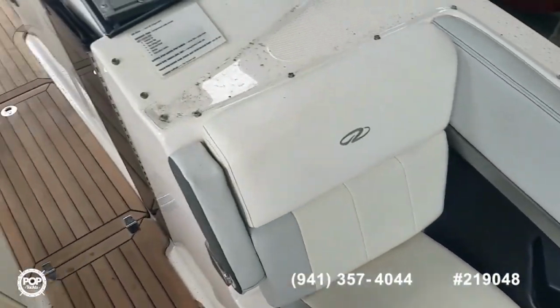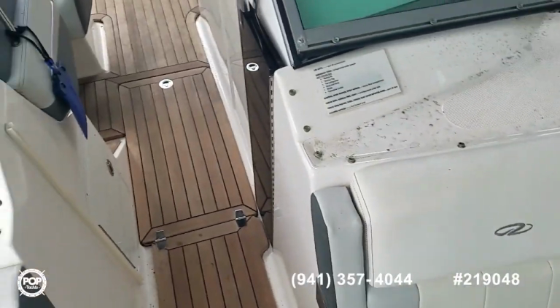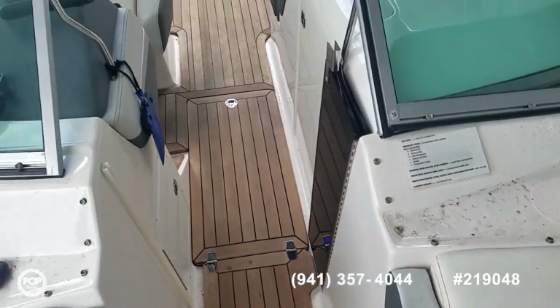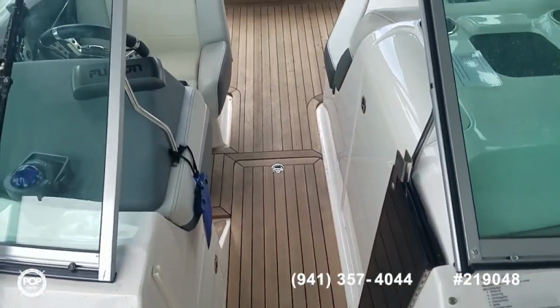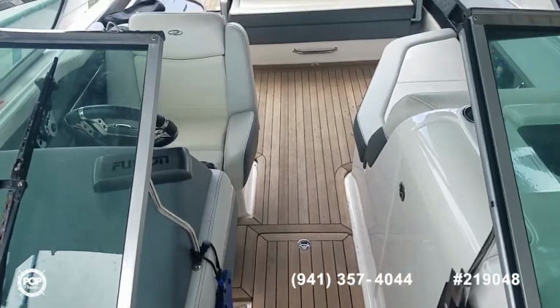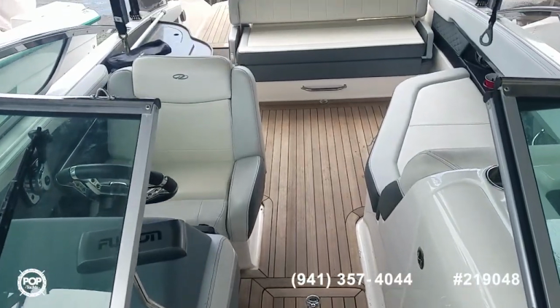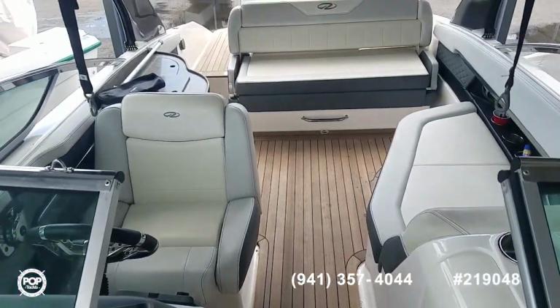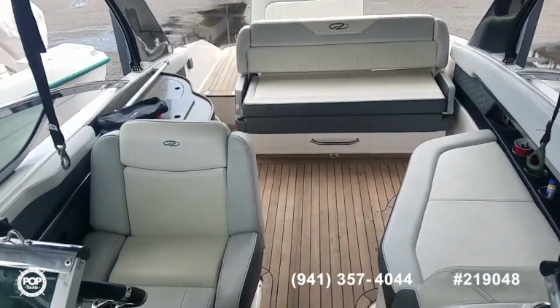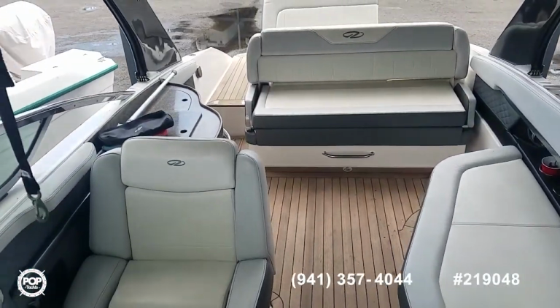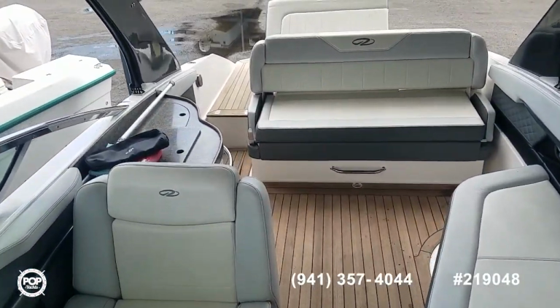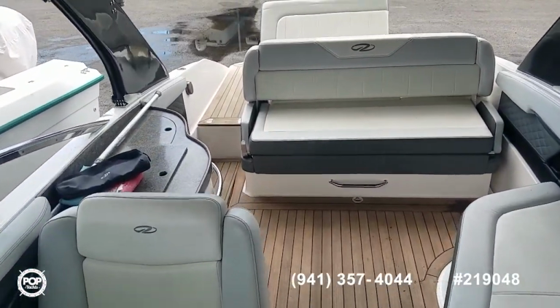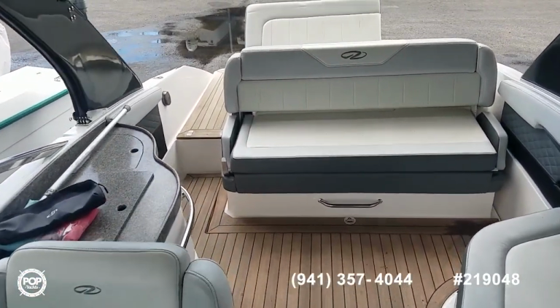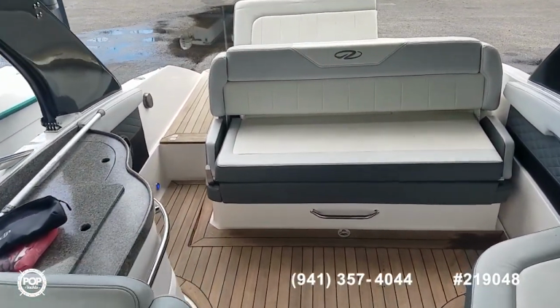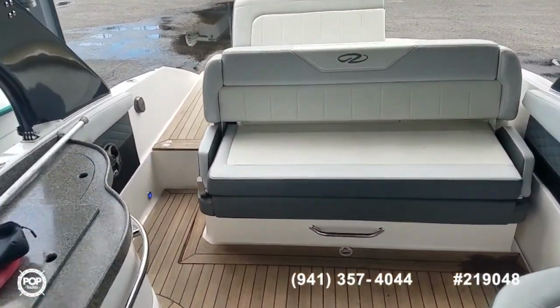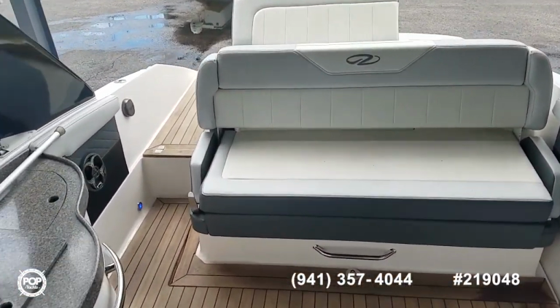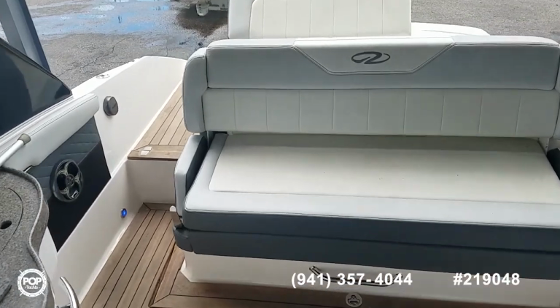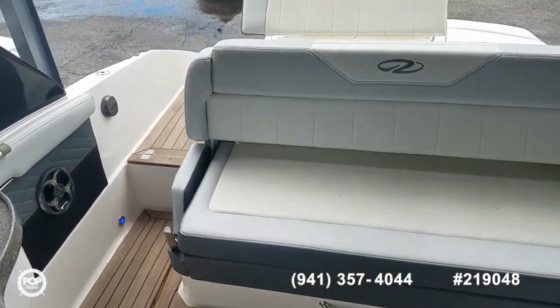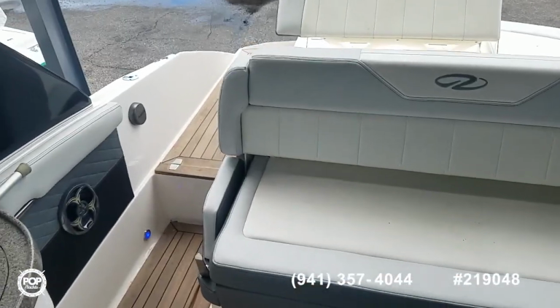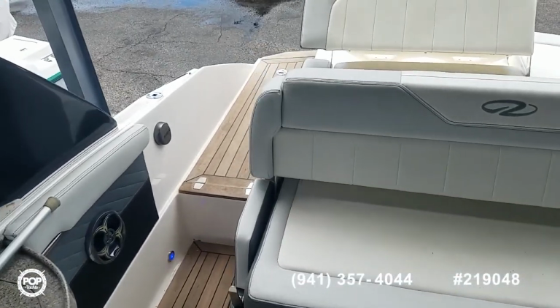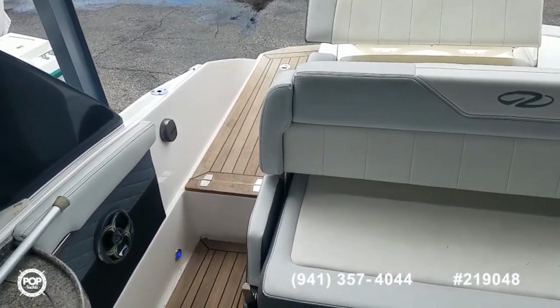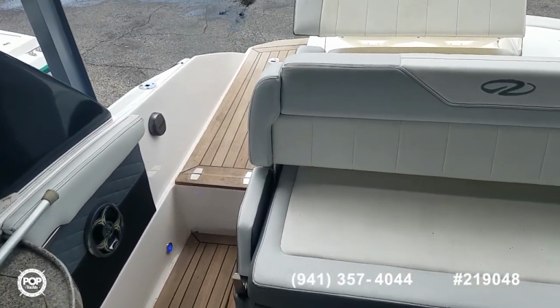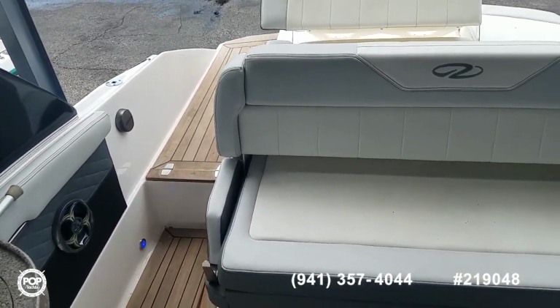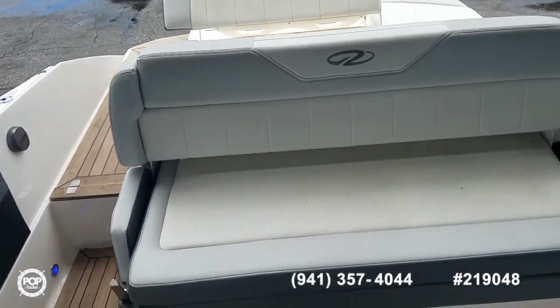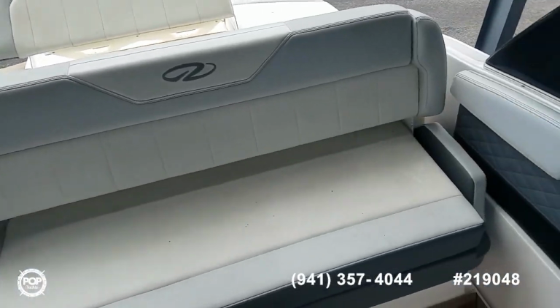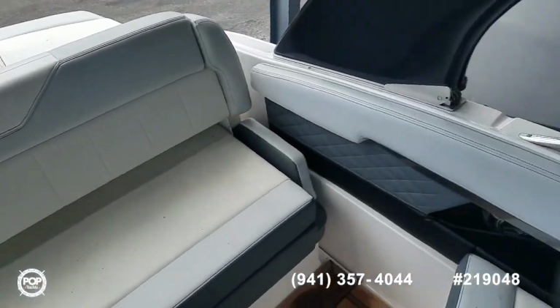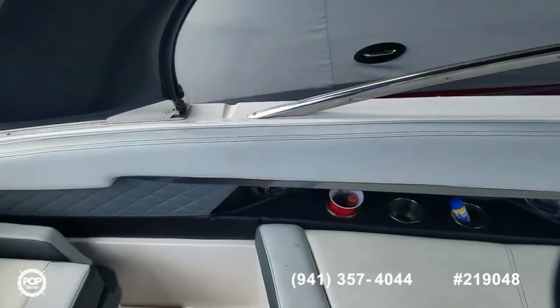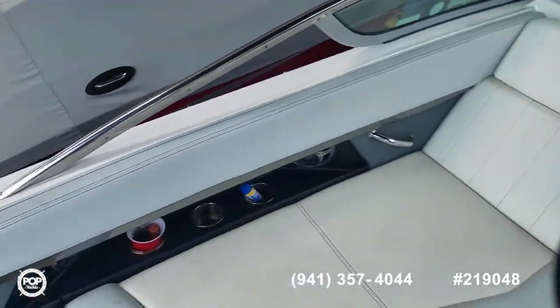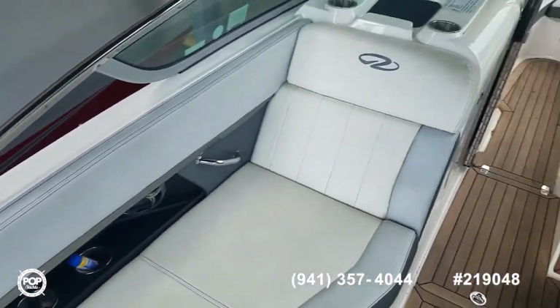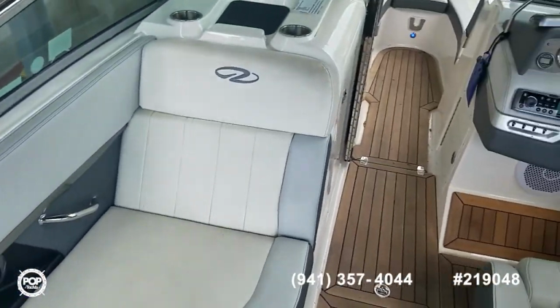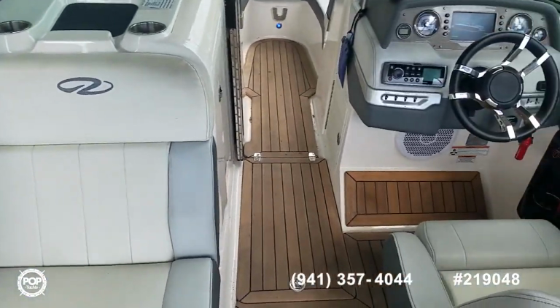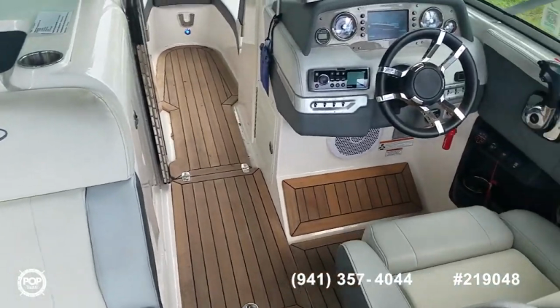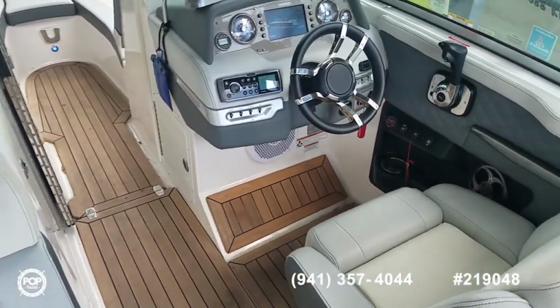Take some time and check out all the high resolution photos we have posted on popyachts.com. Give me a call today with any specific questions — I look forward to meeting you for a walkthrough tour. Let's get you out on the water, cruising and having fun. Talk to you soon.